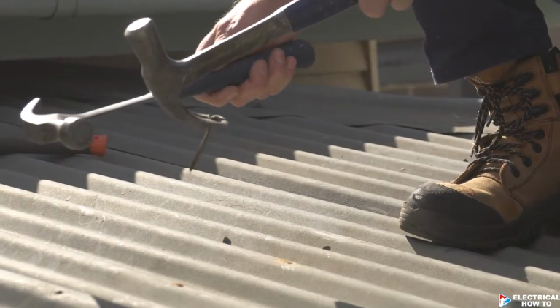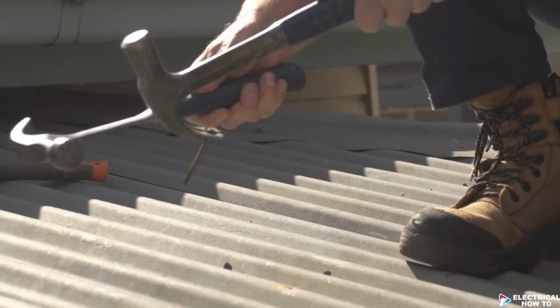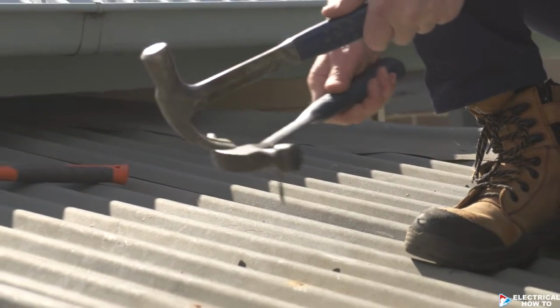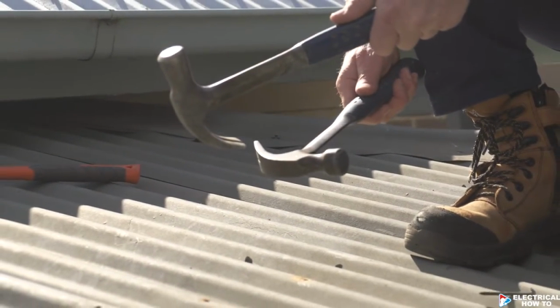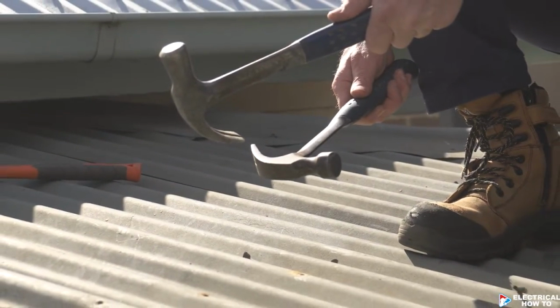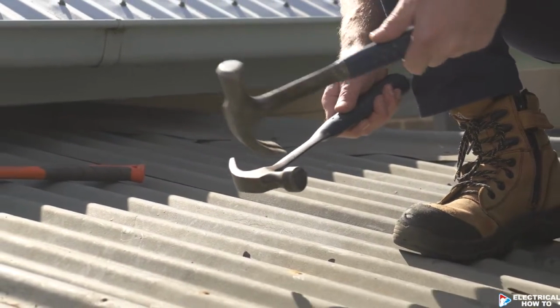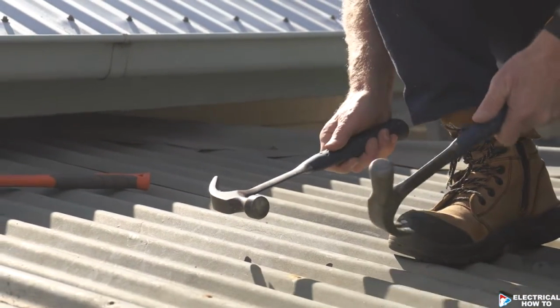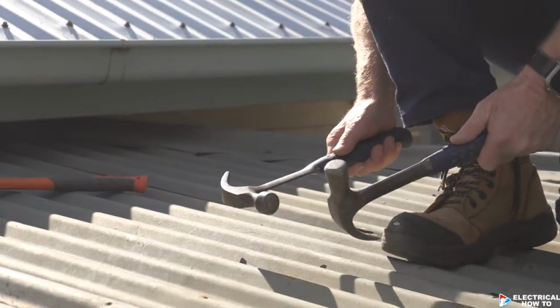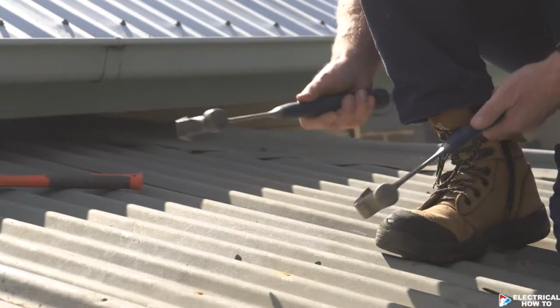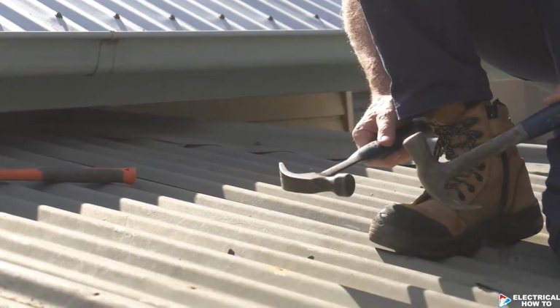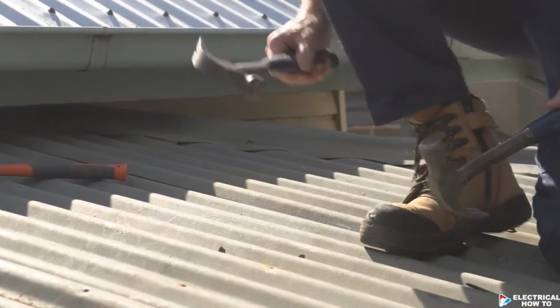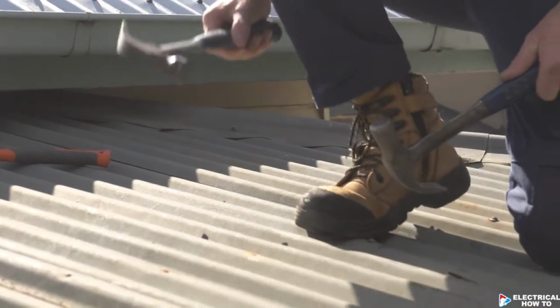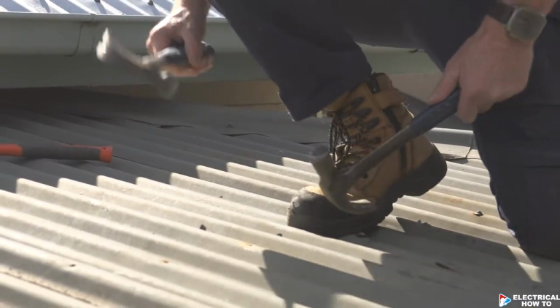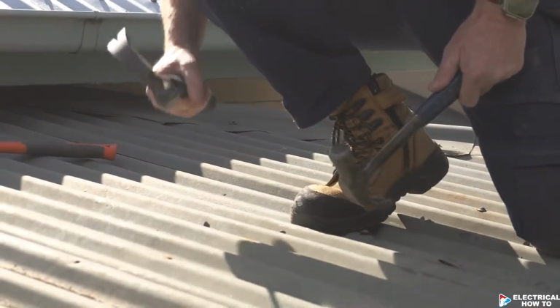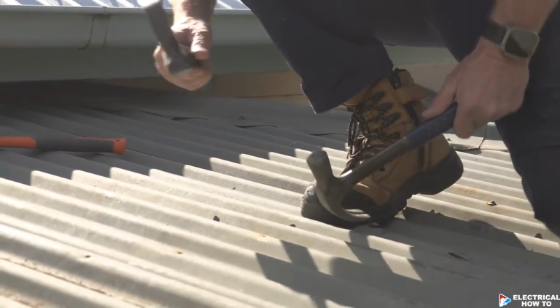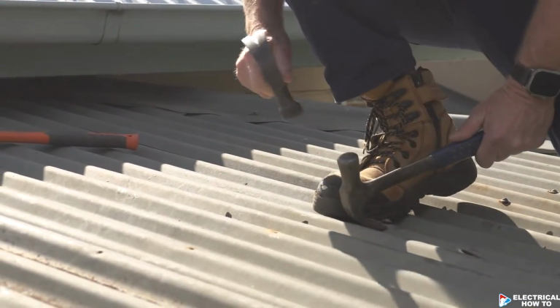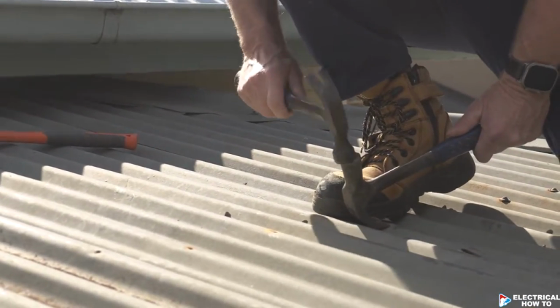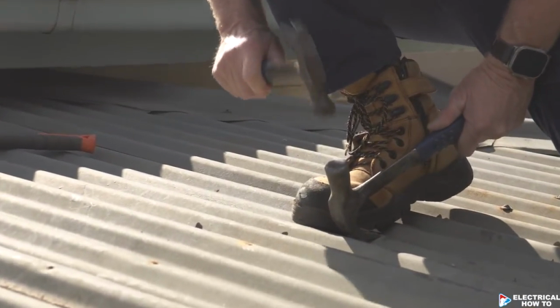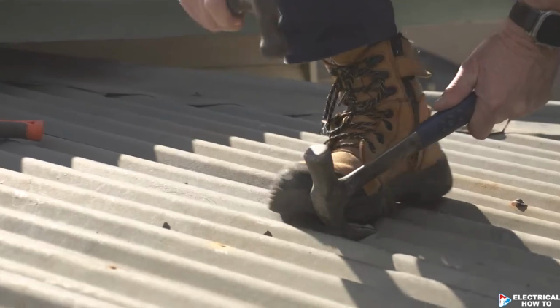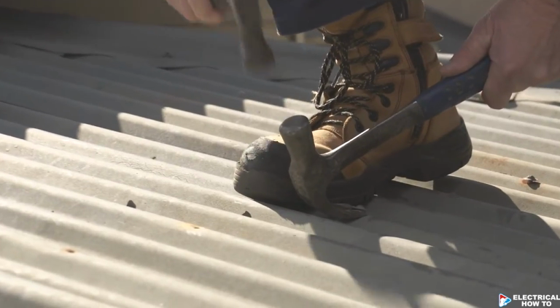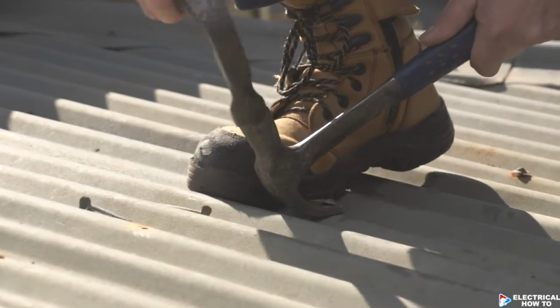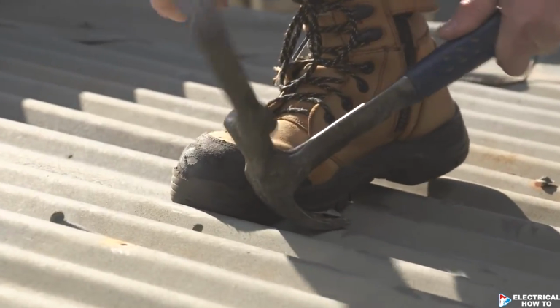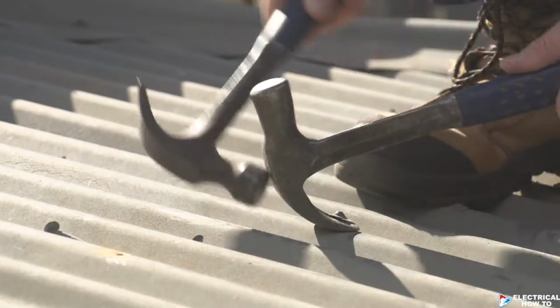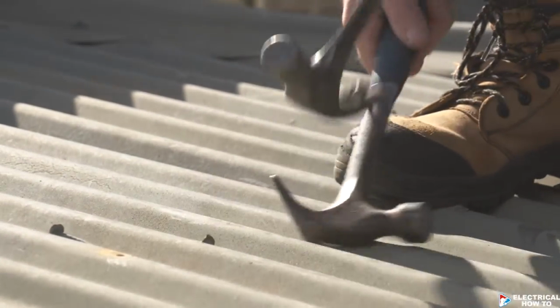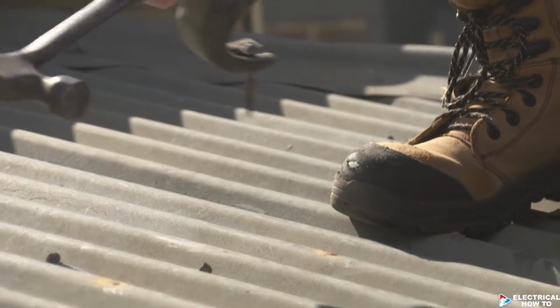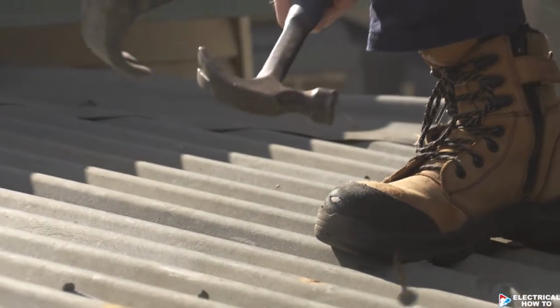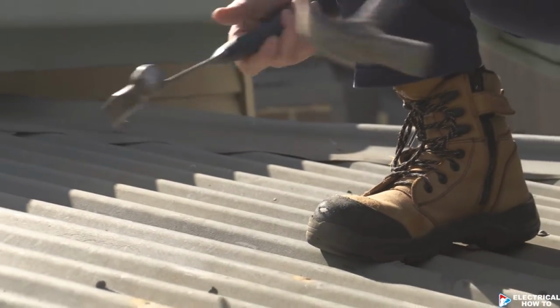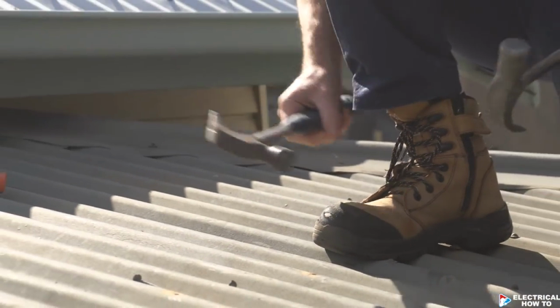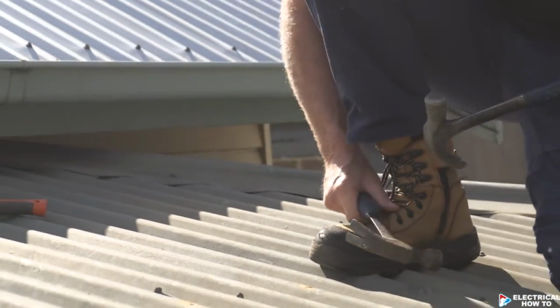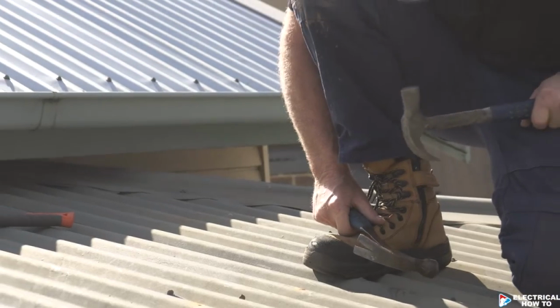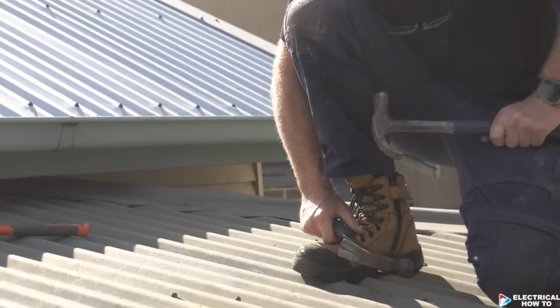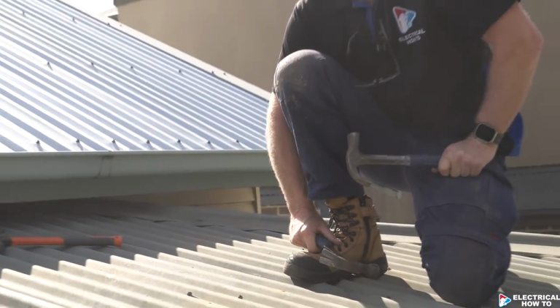Get your other hammer, take the nail off, and just keep repeating that process. Put a little bit of weight down on it — and that's how you take a roofing nail out of an iron roof.